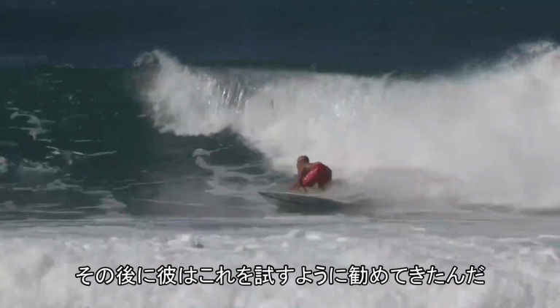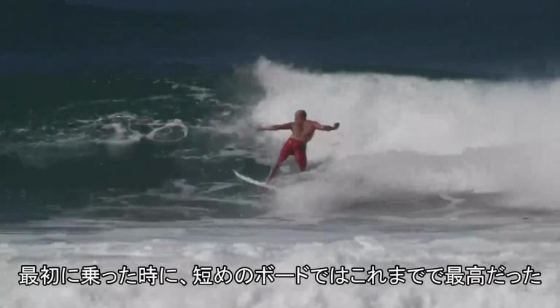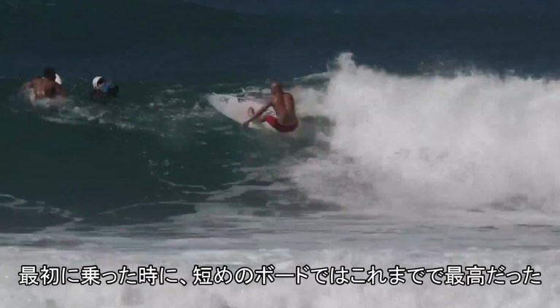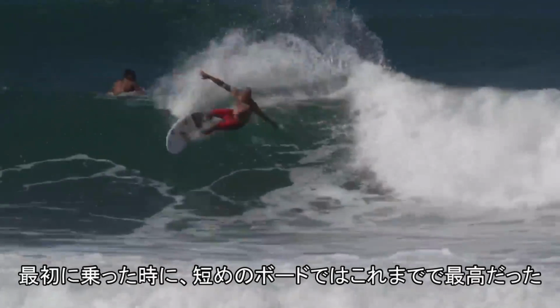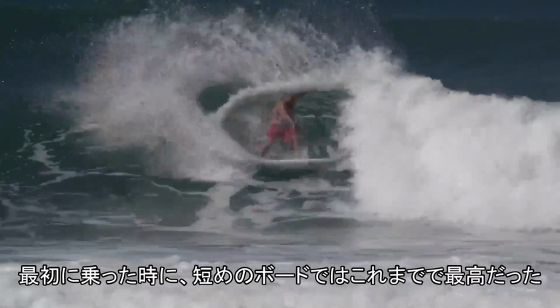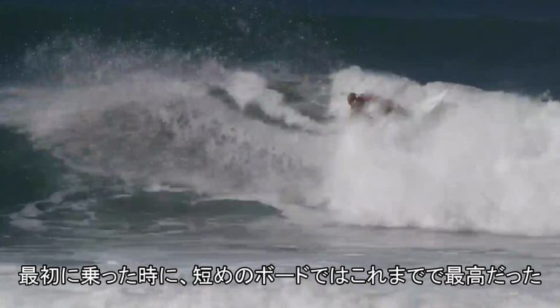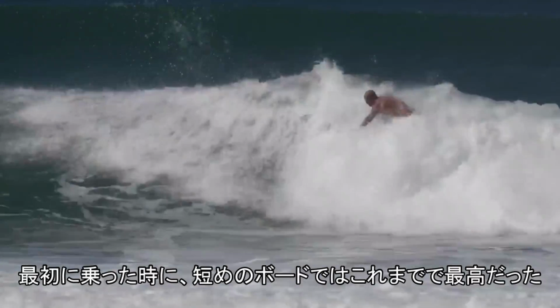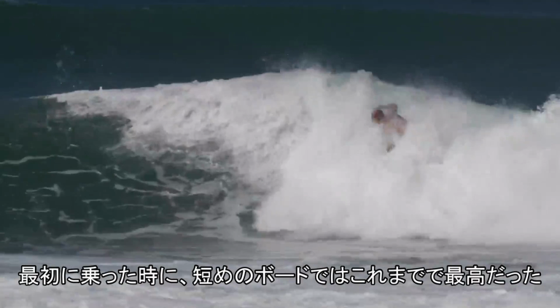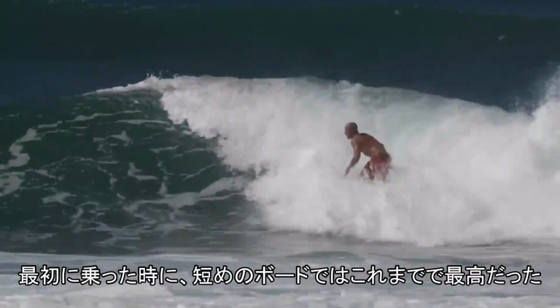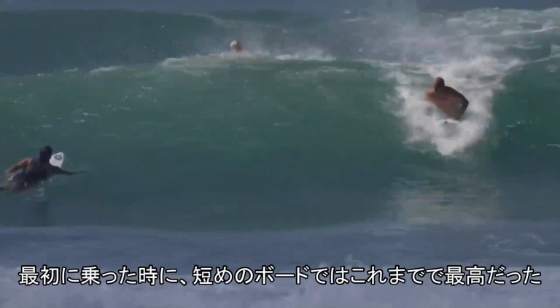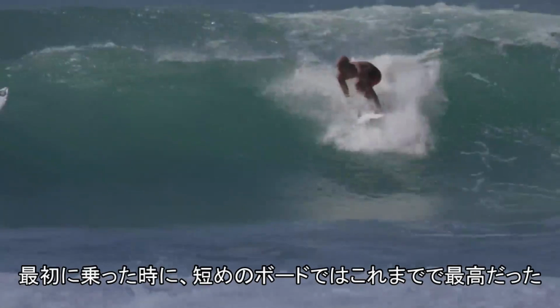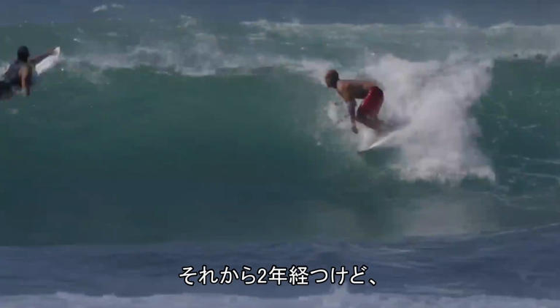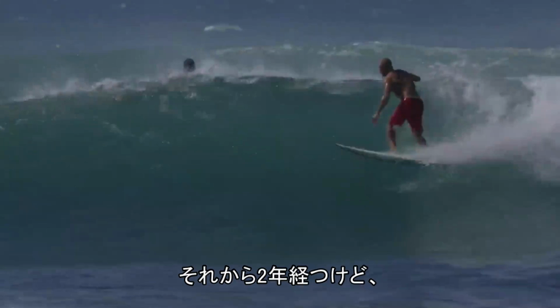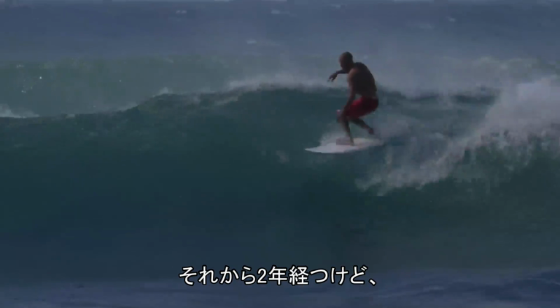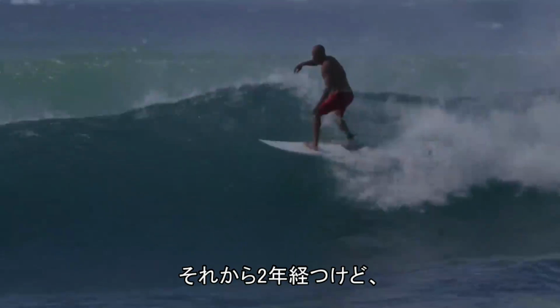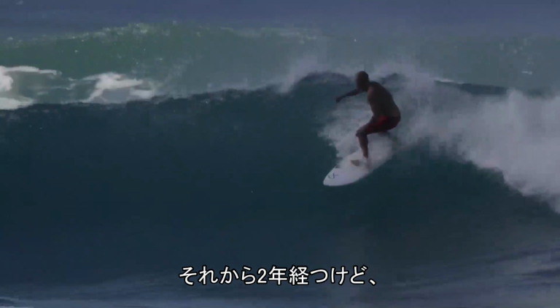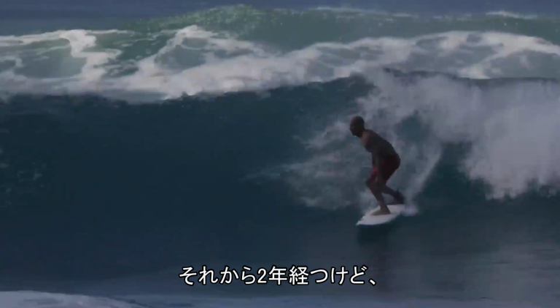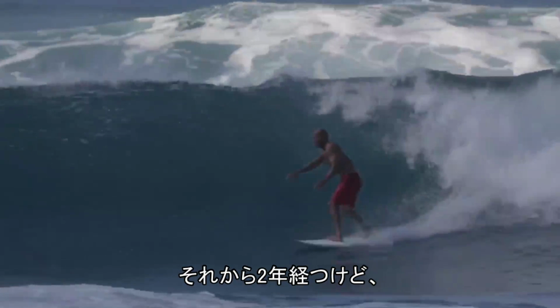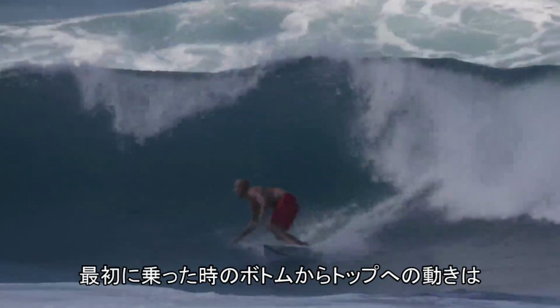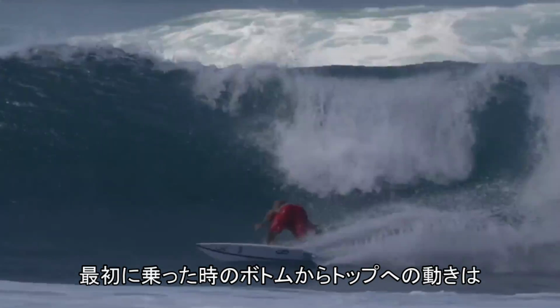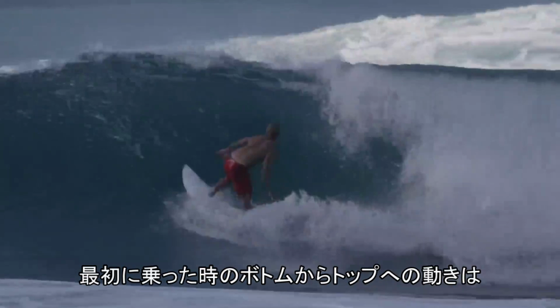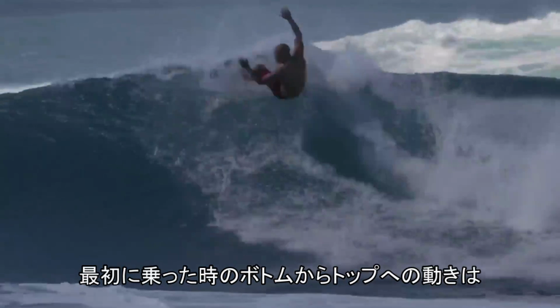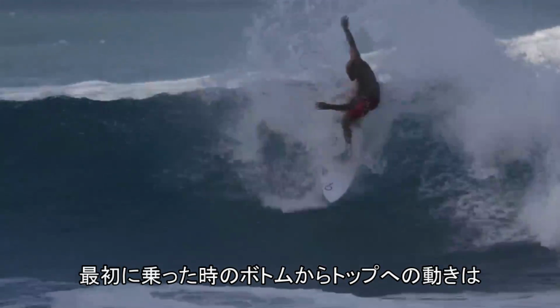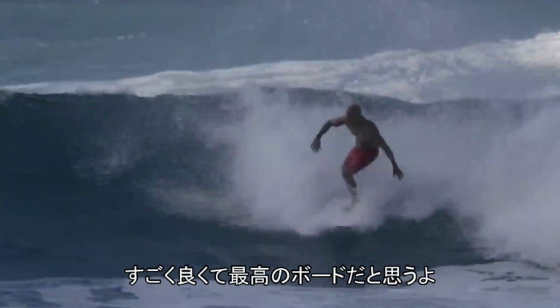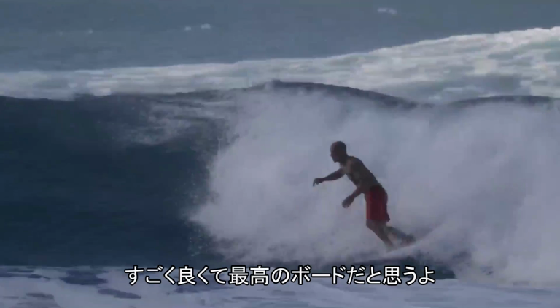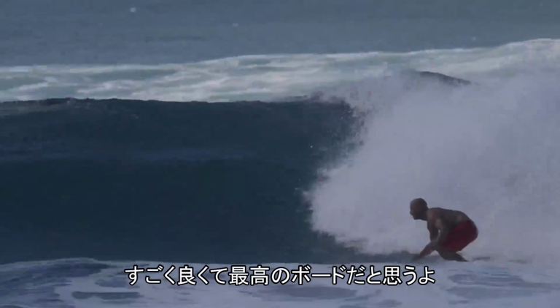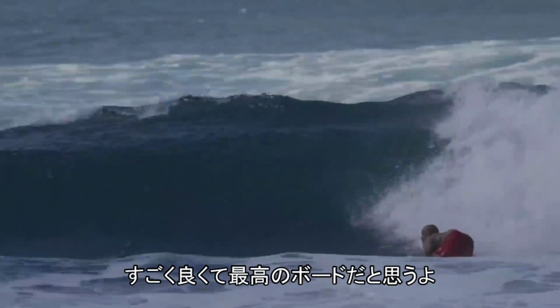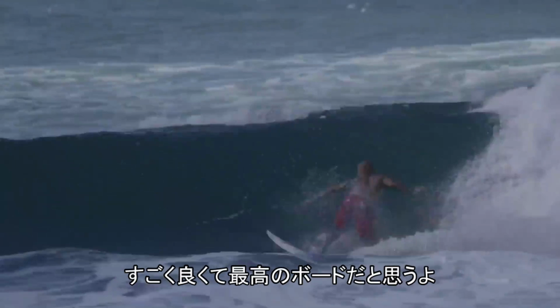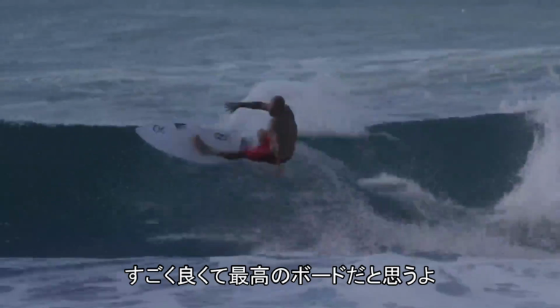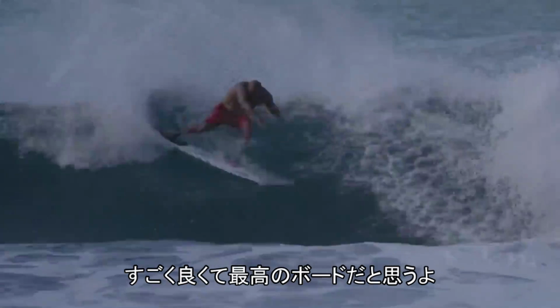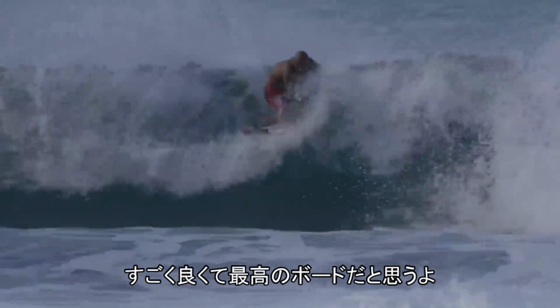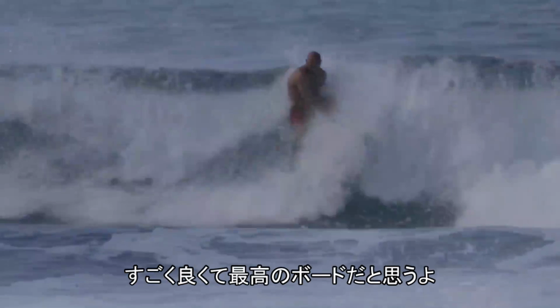I jumped on it and first wave it felt like the best small board I've had in a few years. Two of them sitting there for two years! First wave I stood up, did a bottom turn off the top, and I was like, what have I been doing? This one felt amazing. It feels super good.